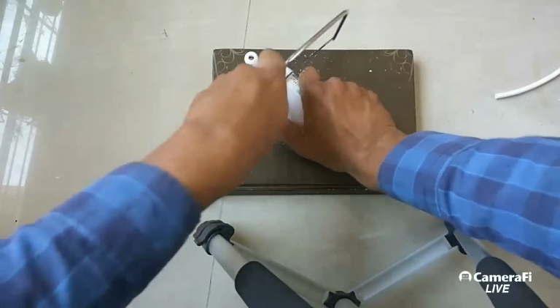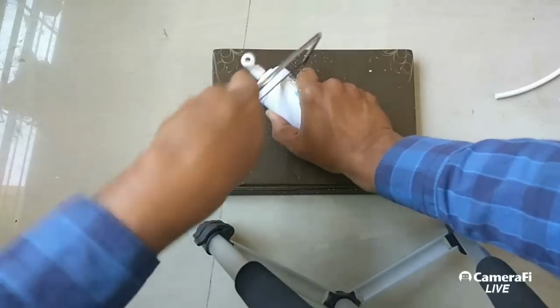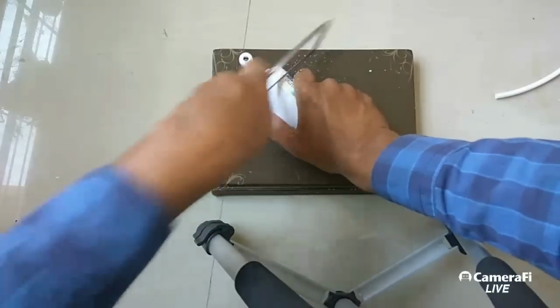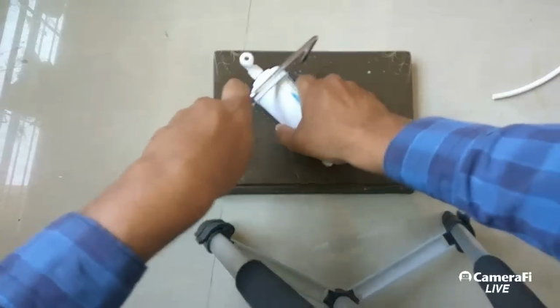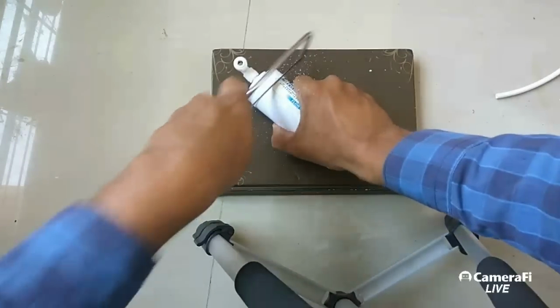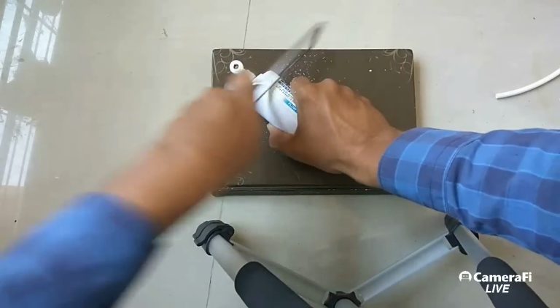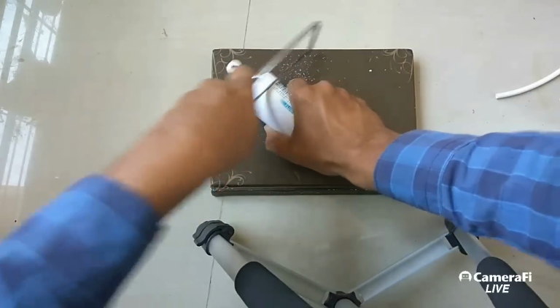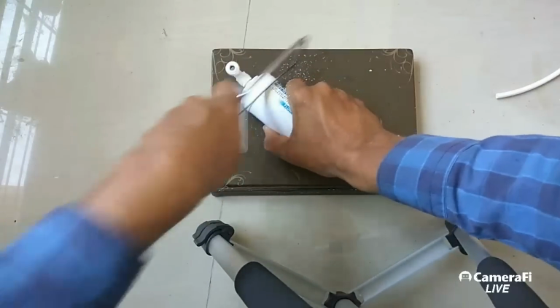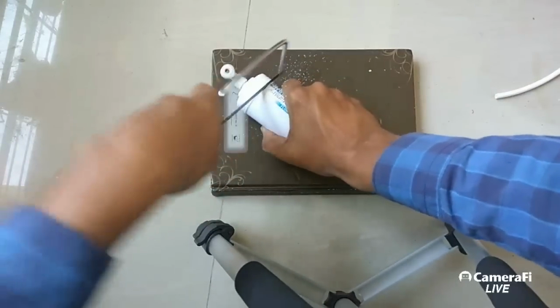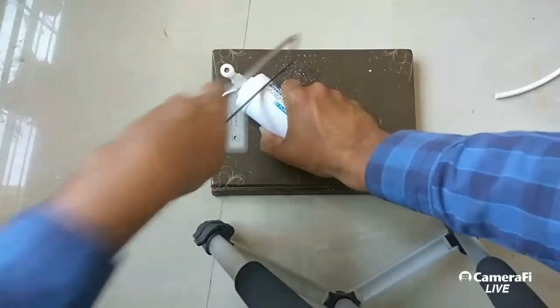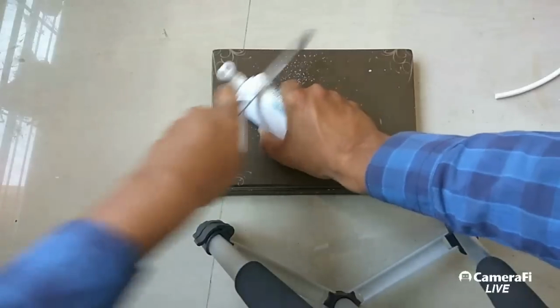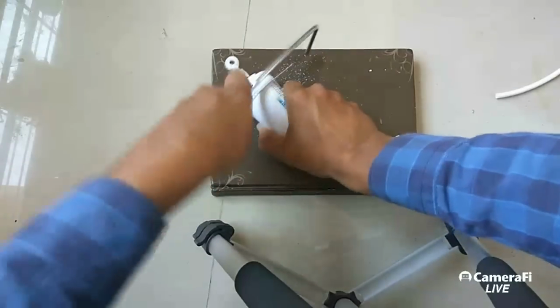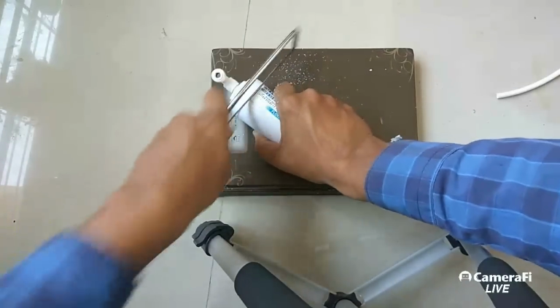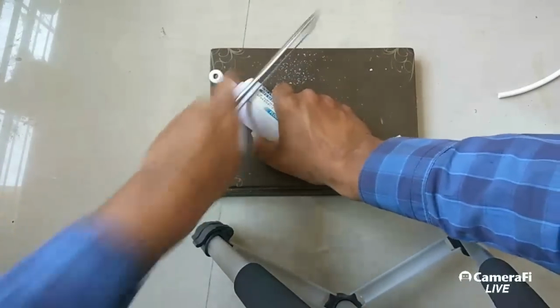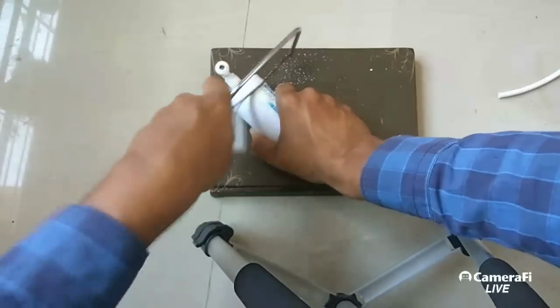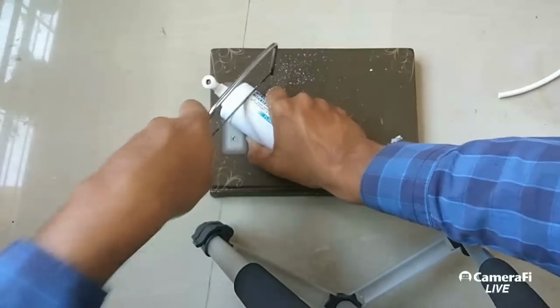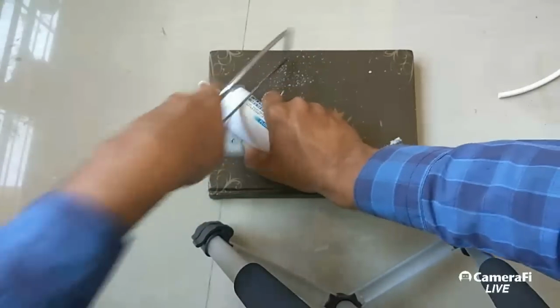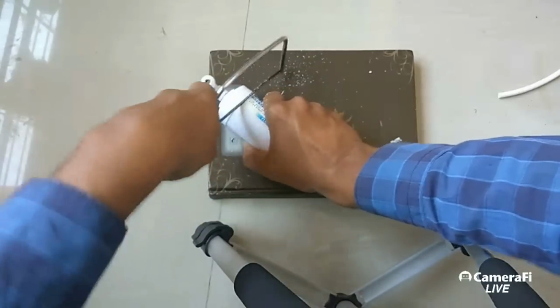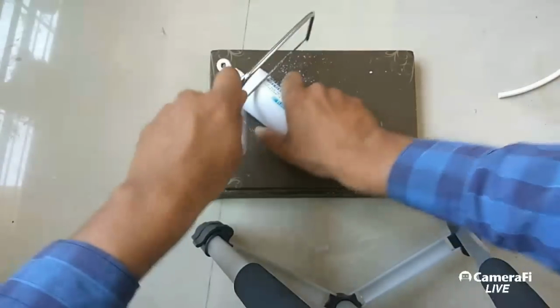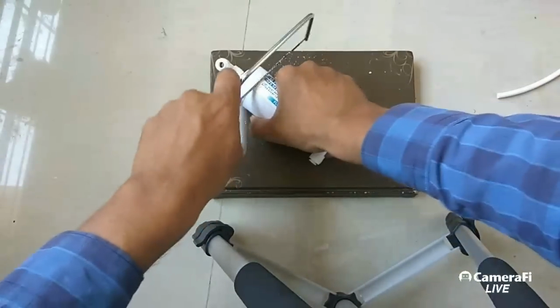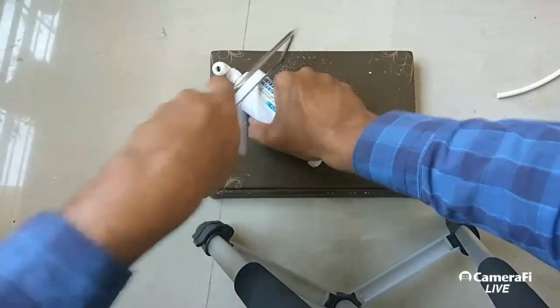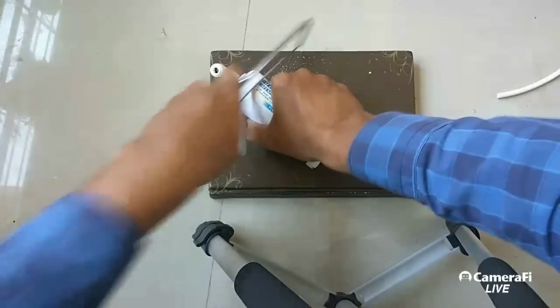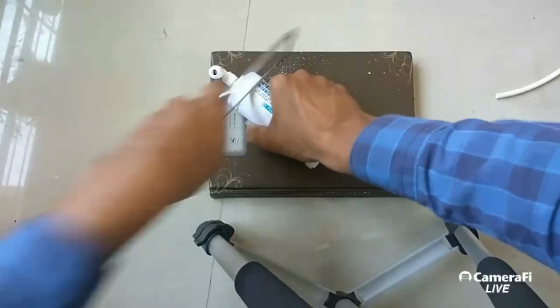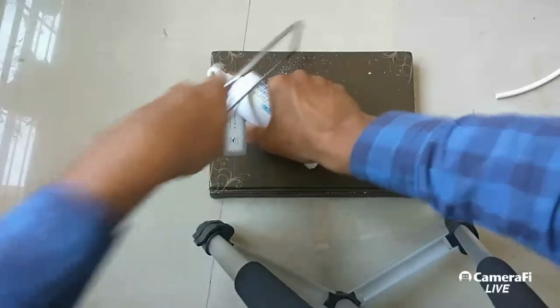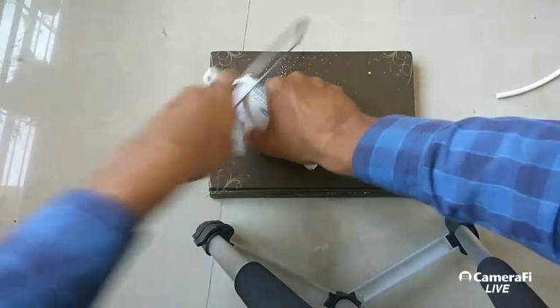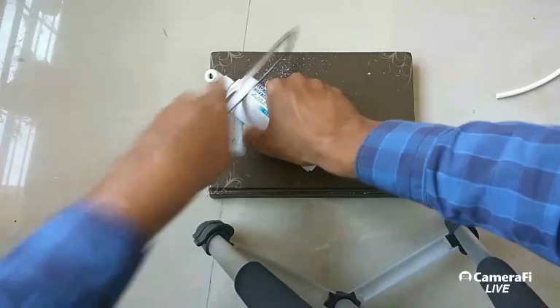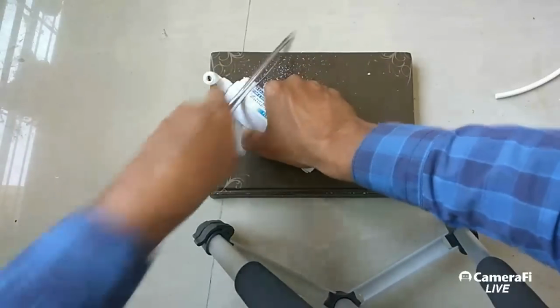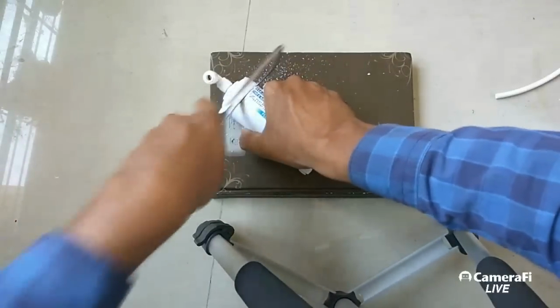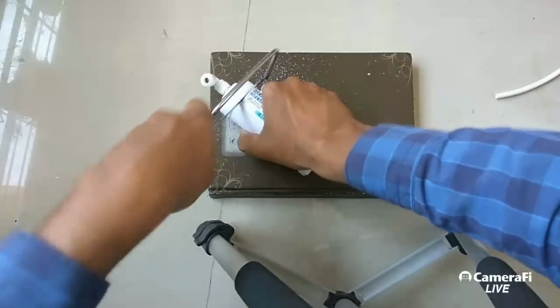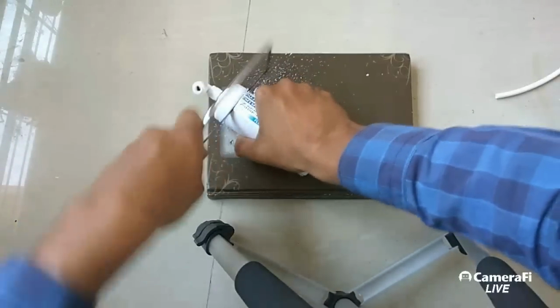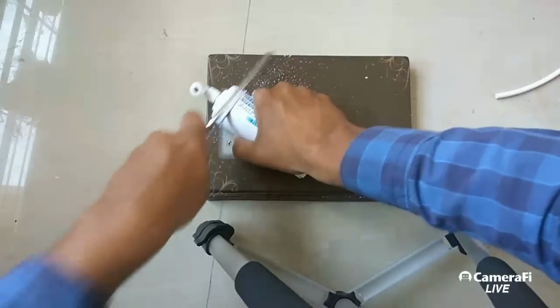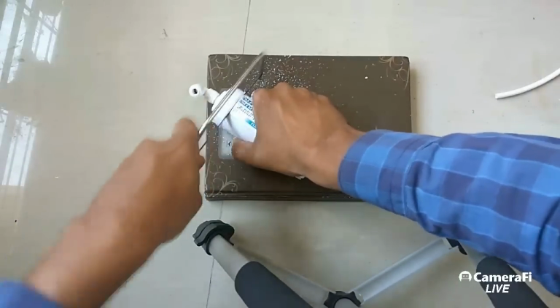Friends, please I request you to at least like this video and please subscribe to my channel for daily videos of RO water purifiers and other things. So I'll cut it for you and let's check what is inside.